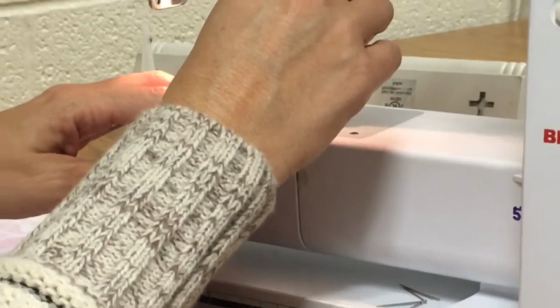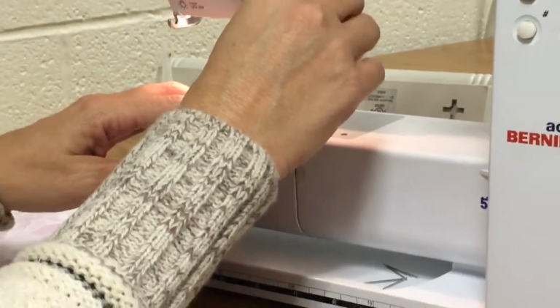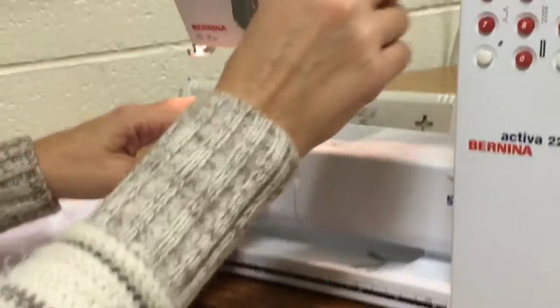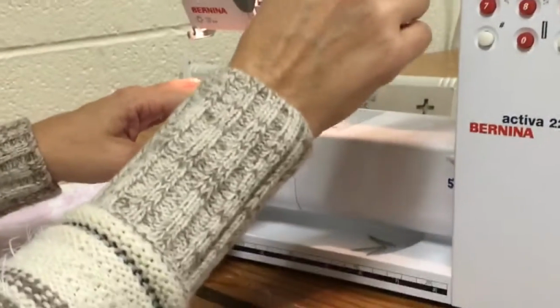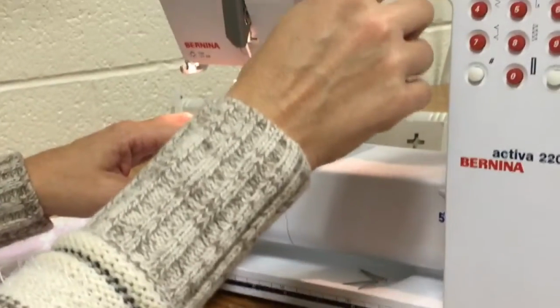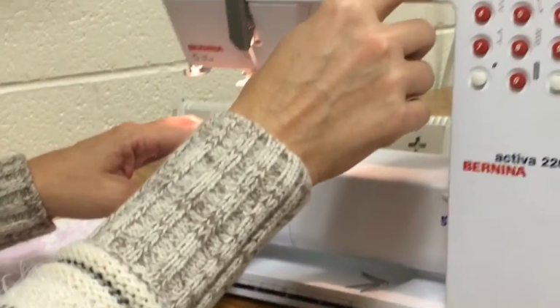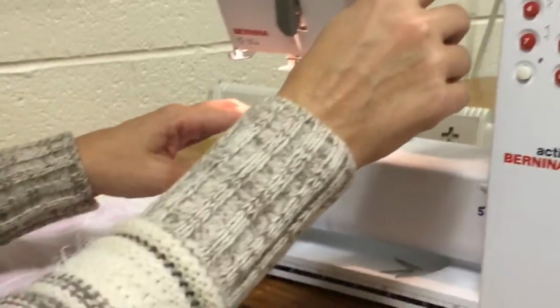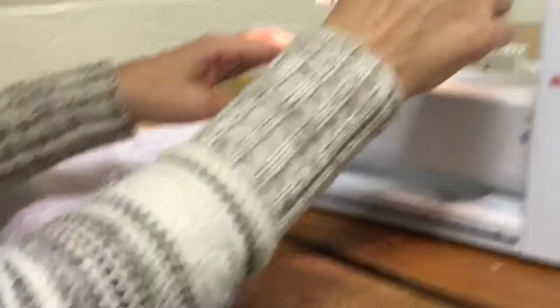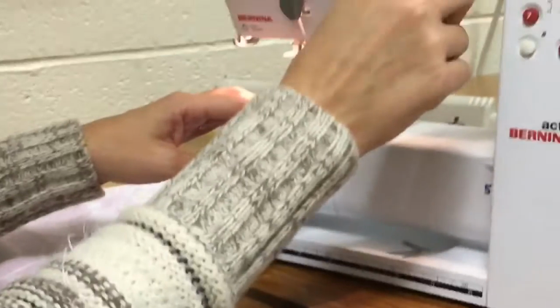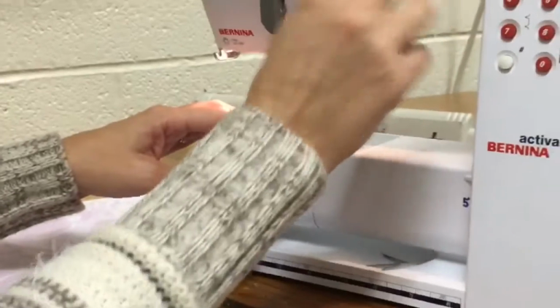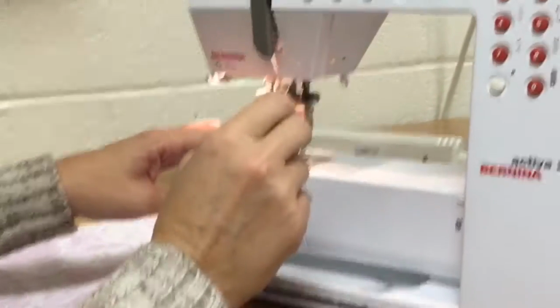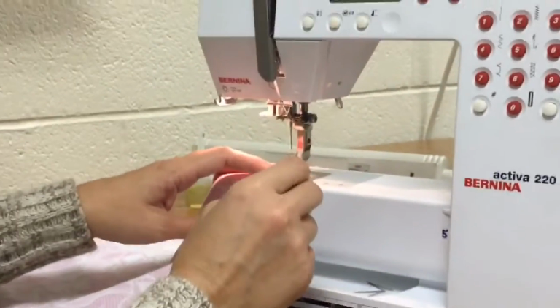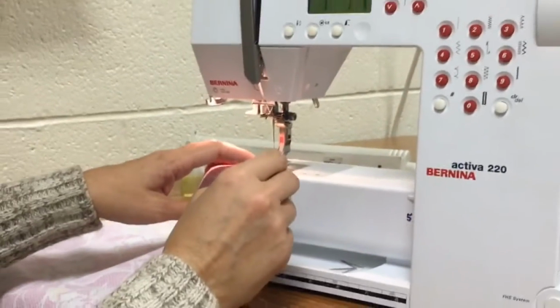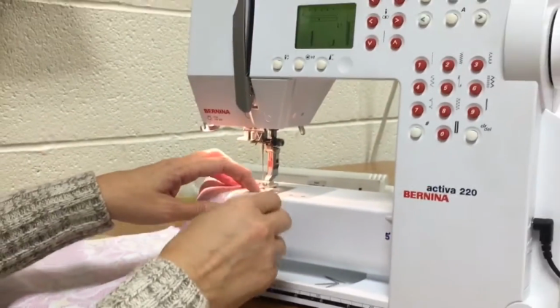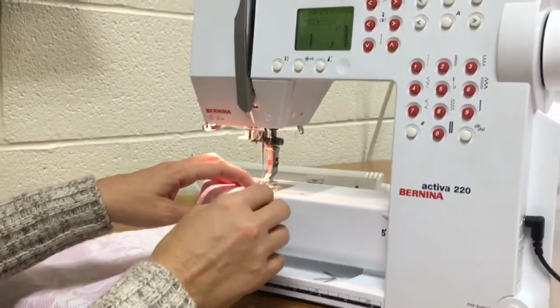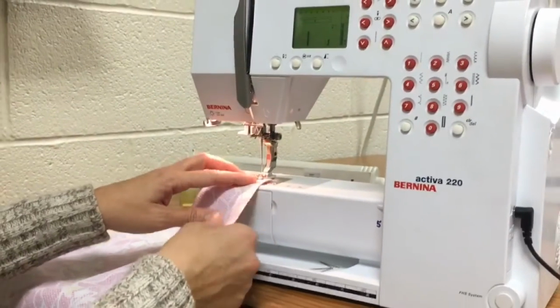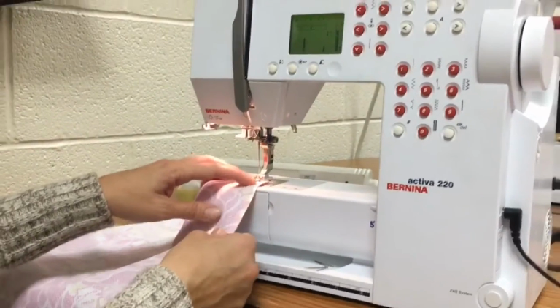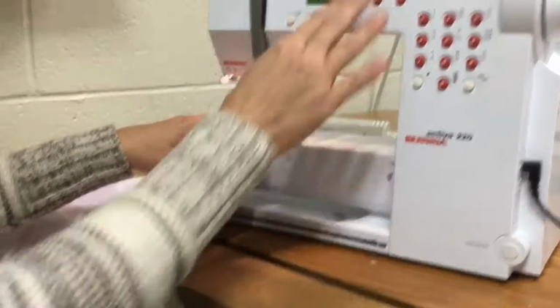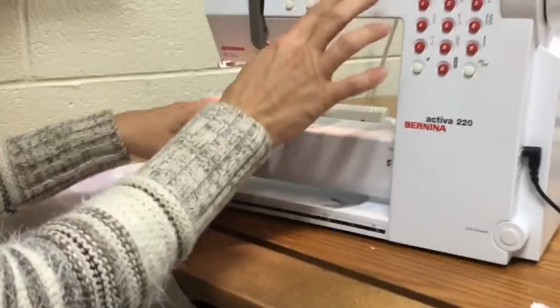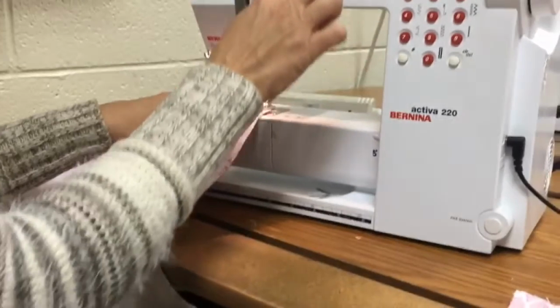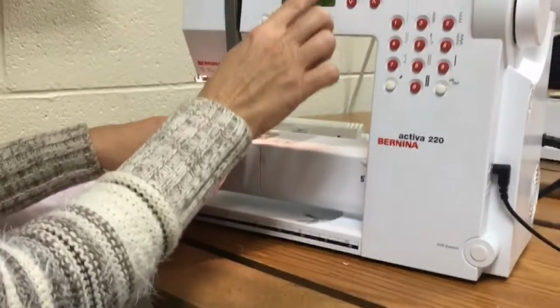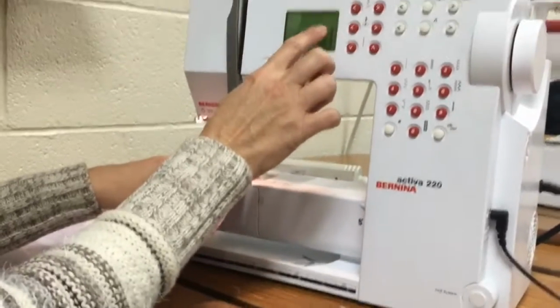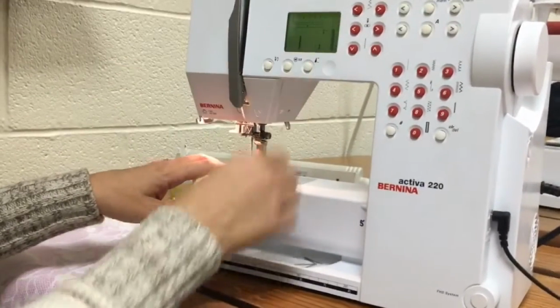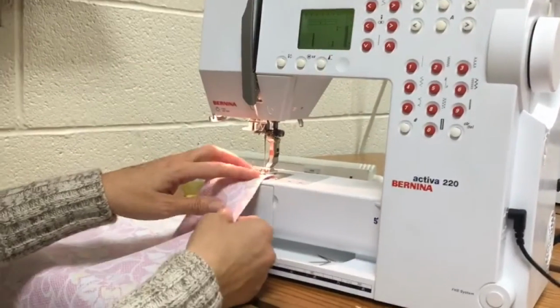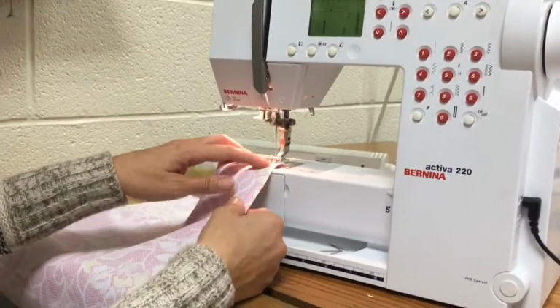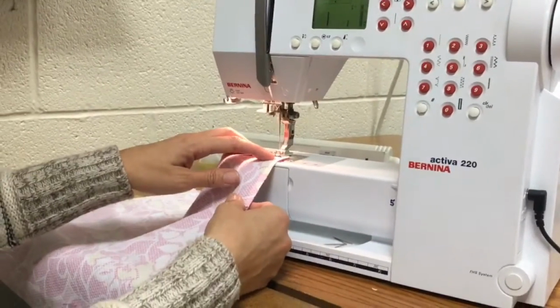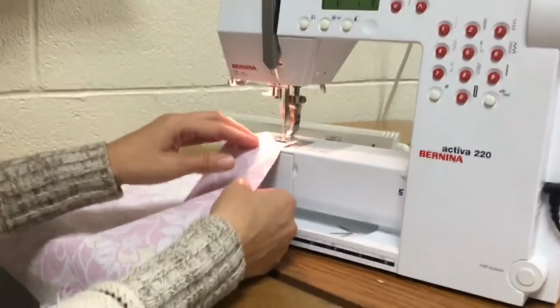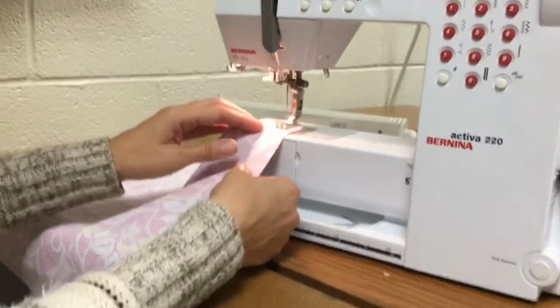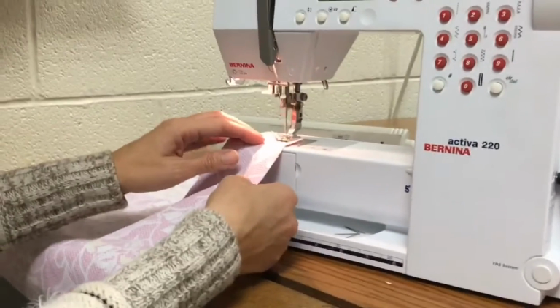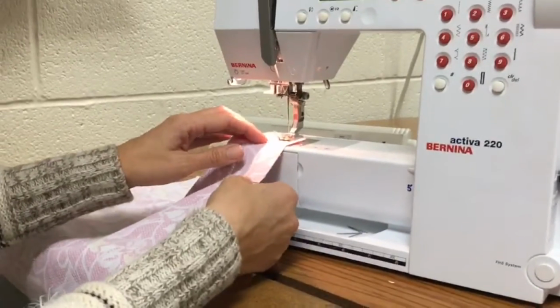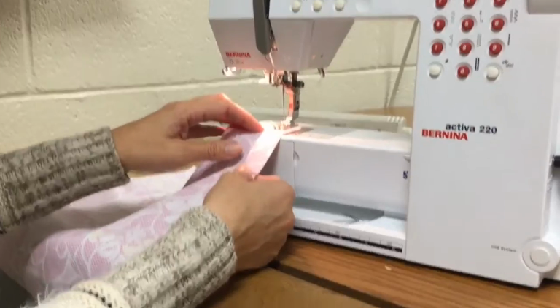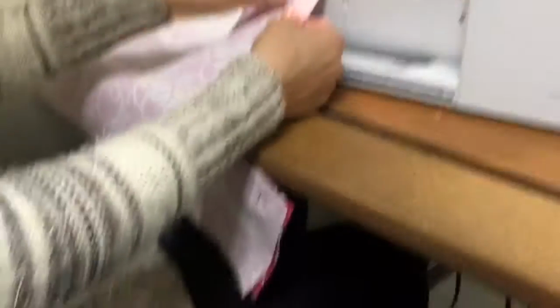She's already adjusted her machine to three. Make sure your machine is on three because the stitches will be easier to take out whenever you start — sewing at your regular stitch.